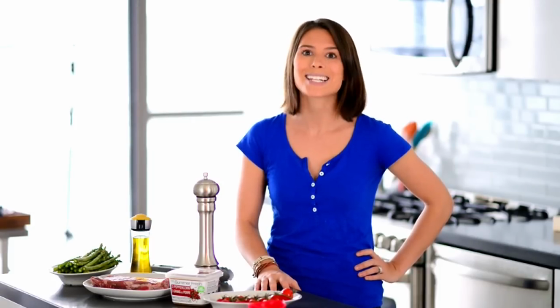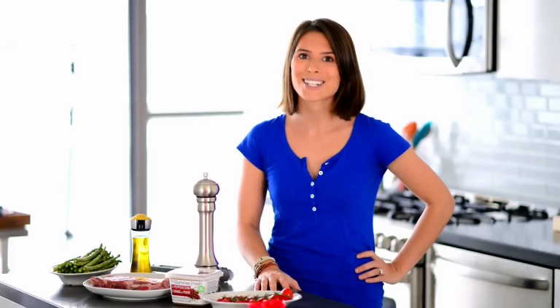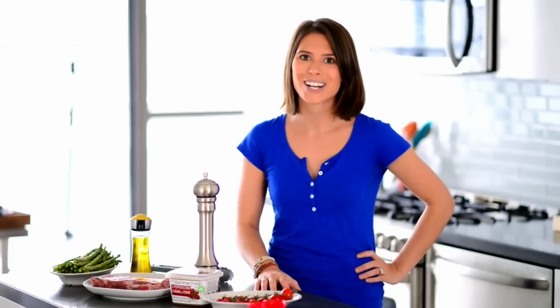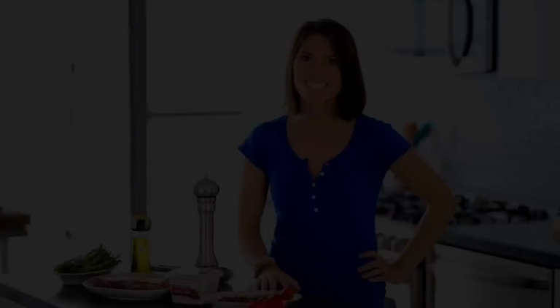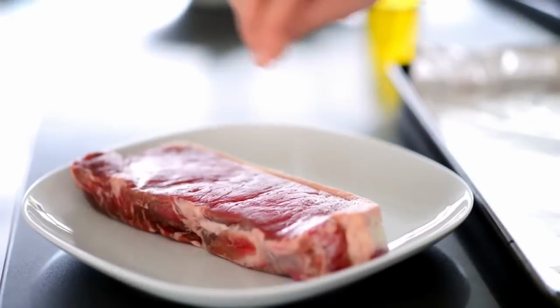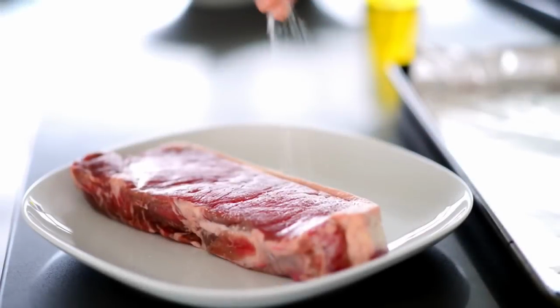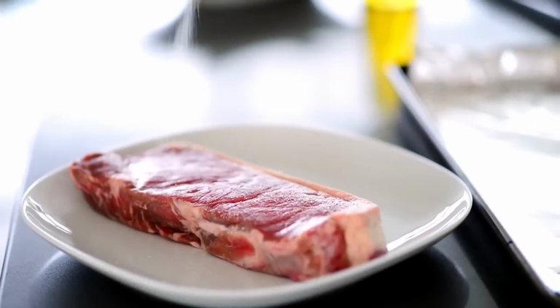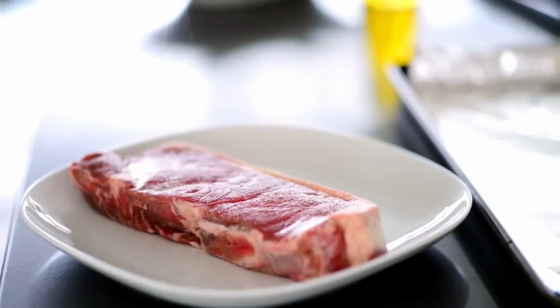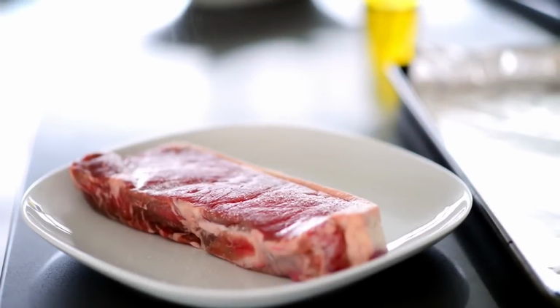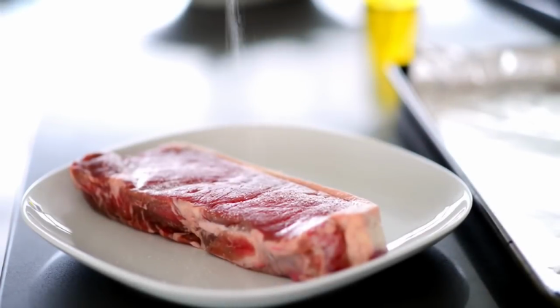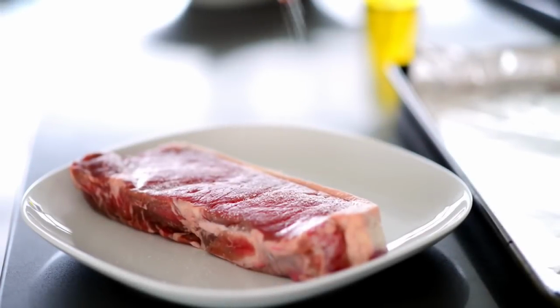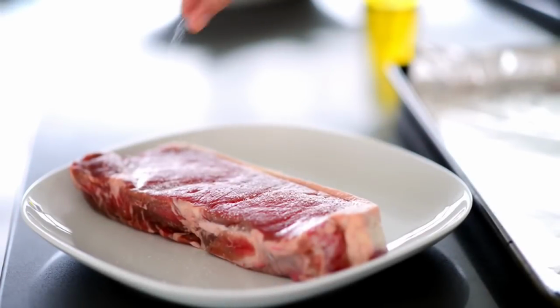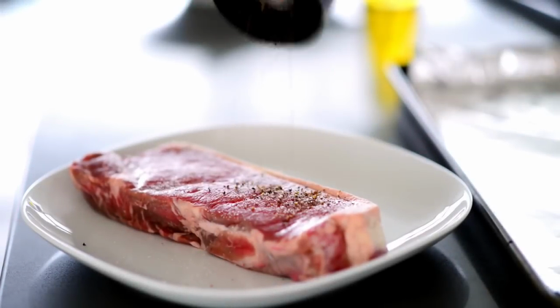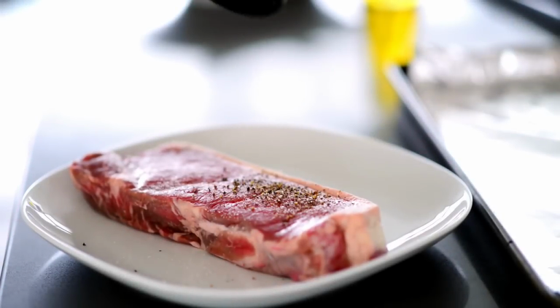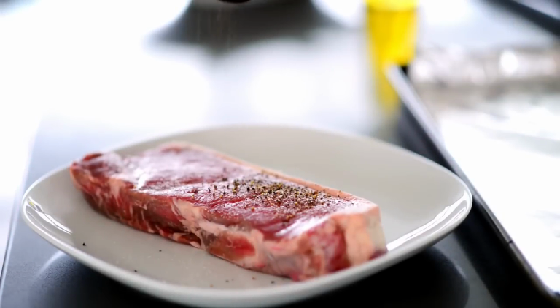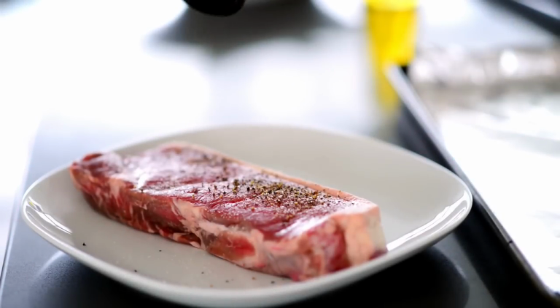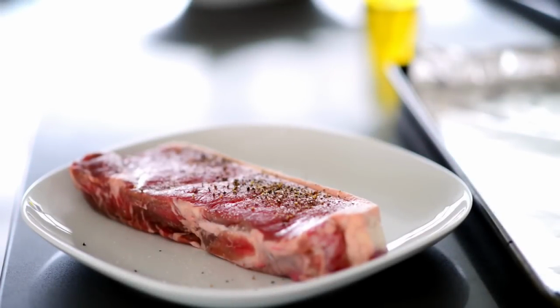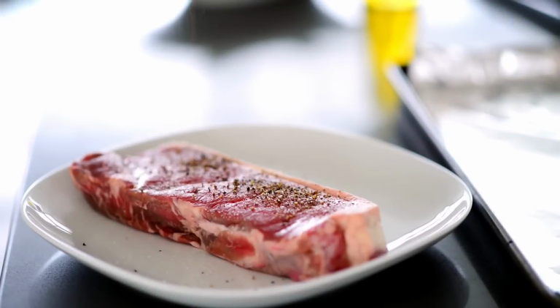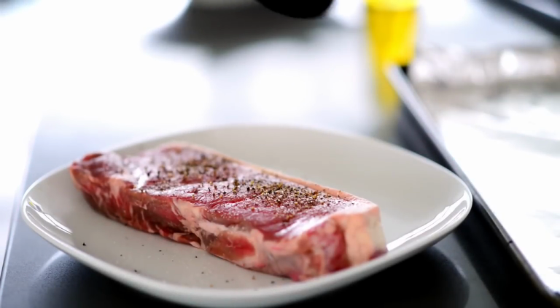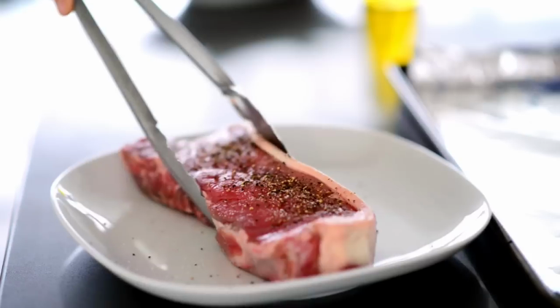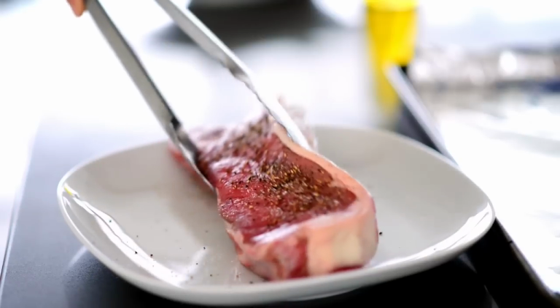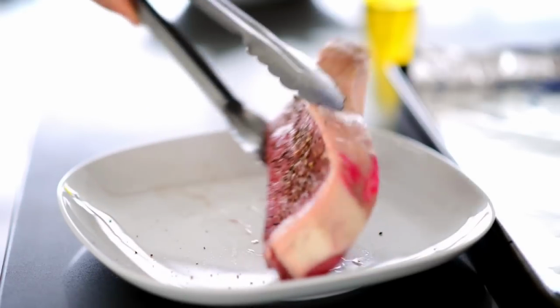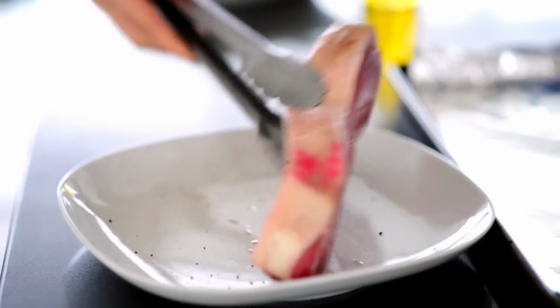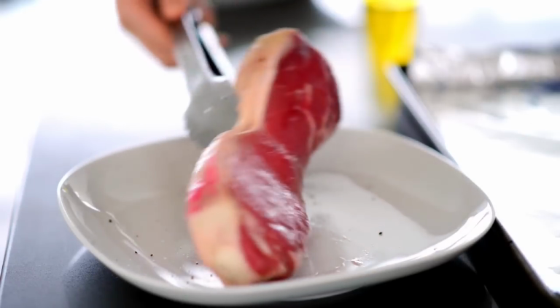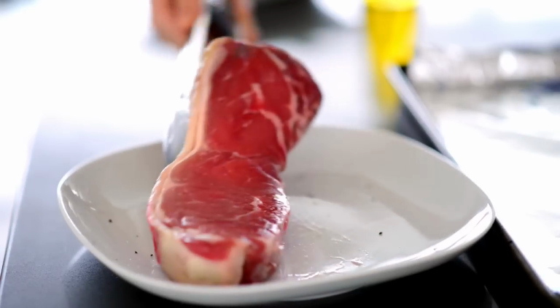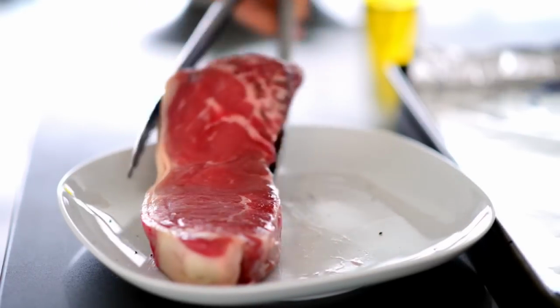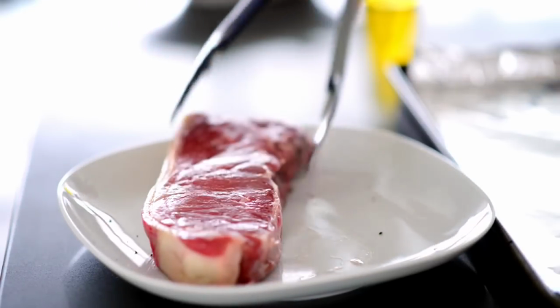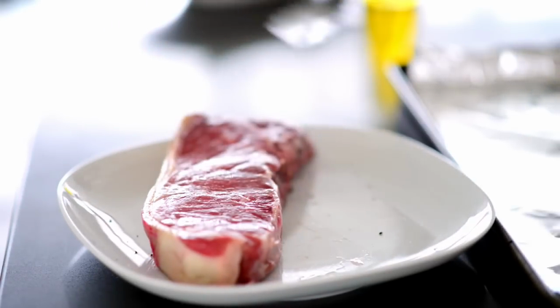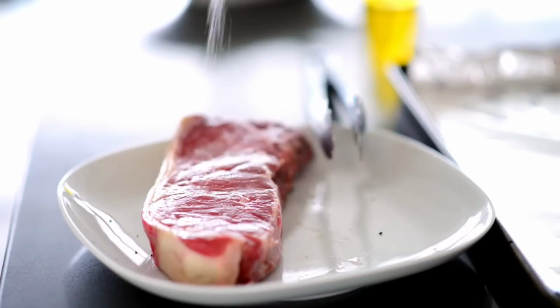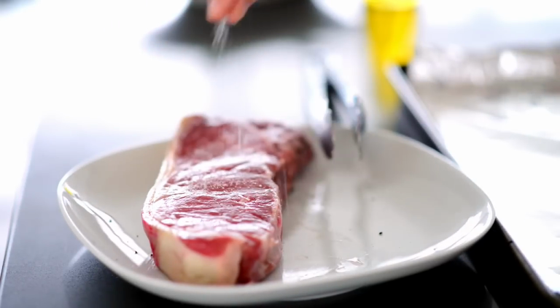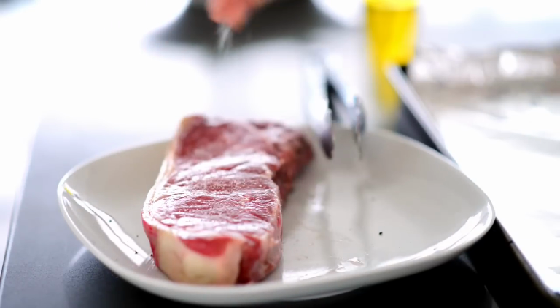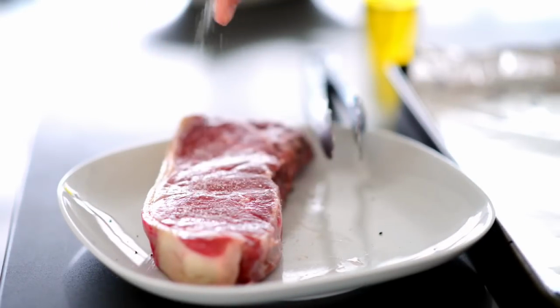Let's get started. Begin by seasoning a one-inch thick sirloin on both sides with salt and pepper. Be sure to be generous because this is seasoning up our meat.